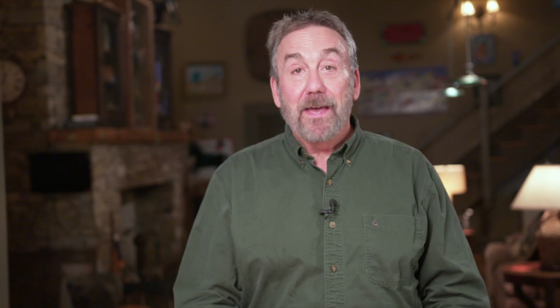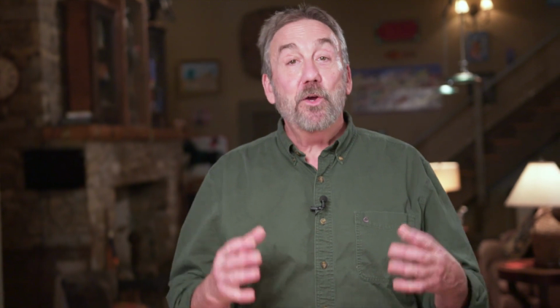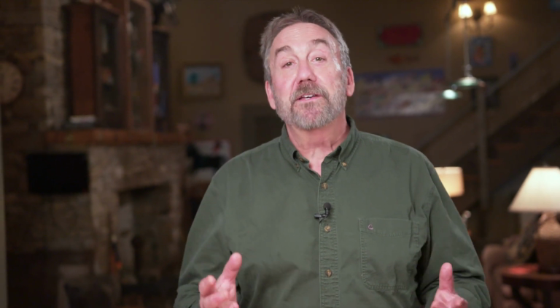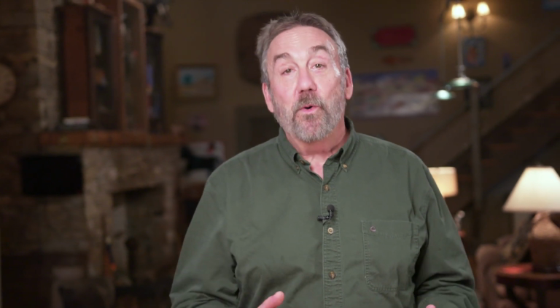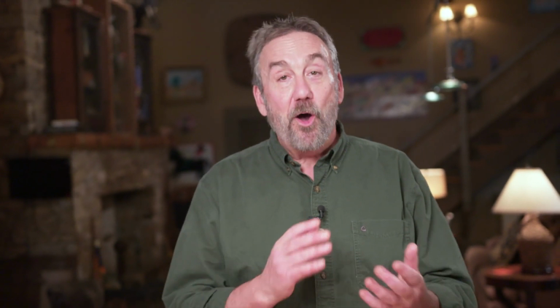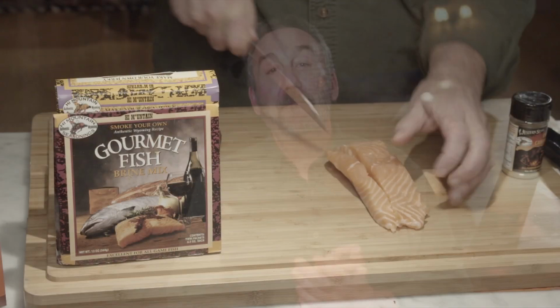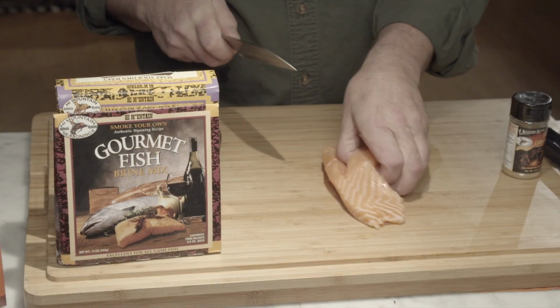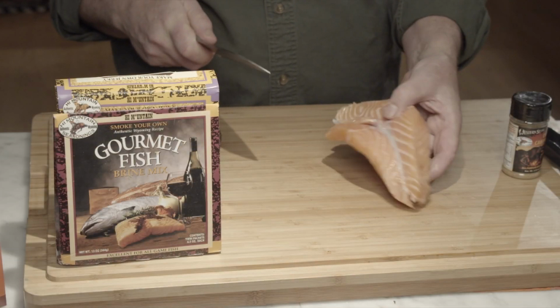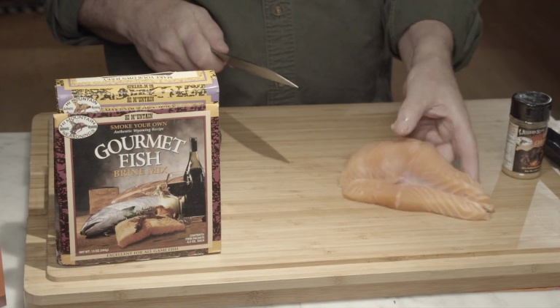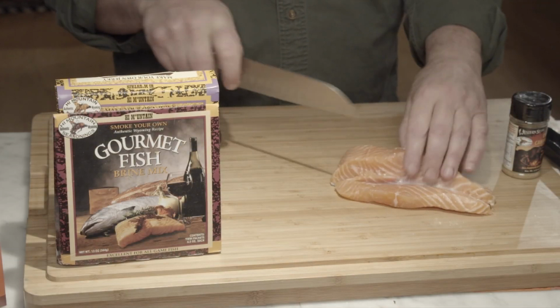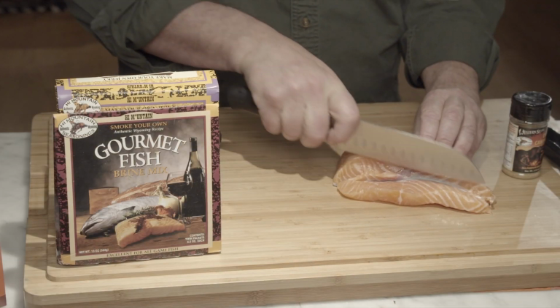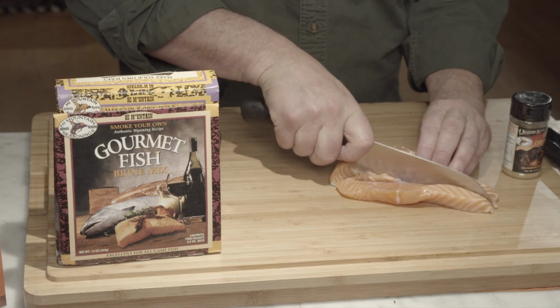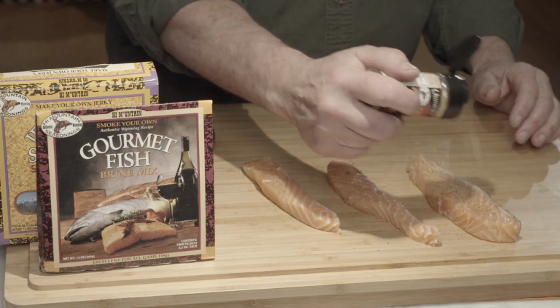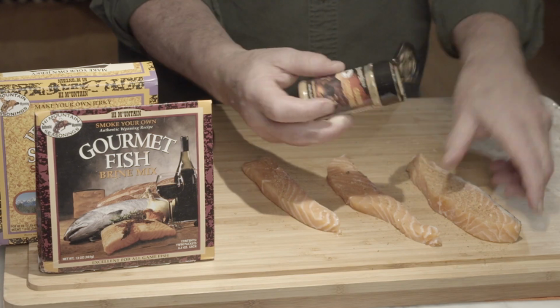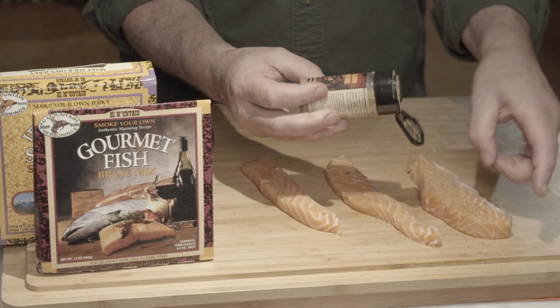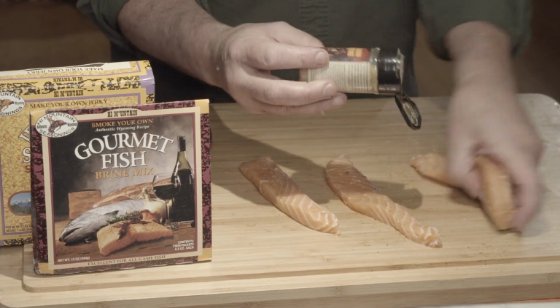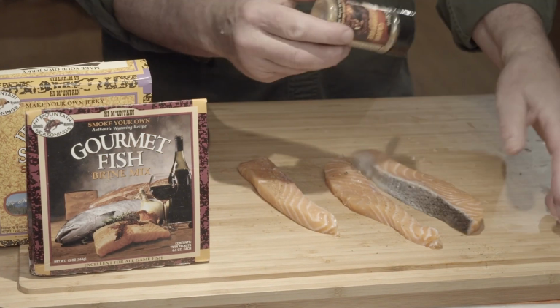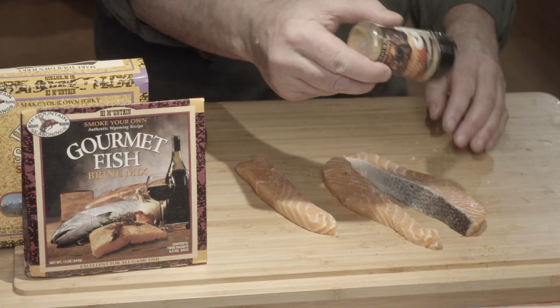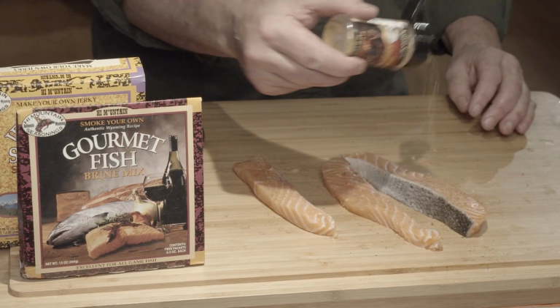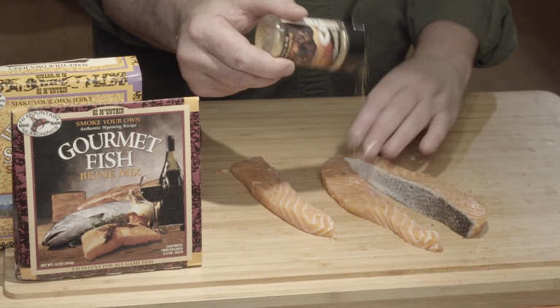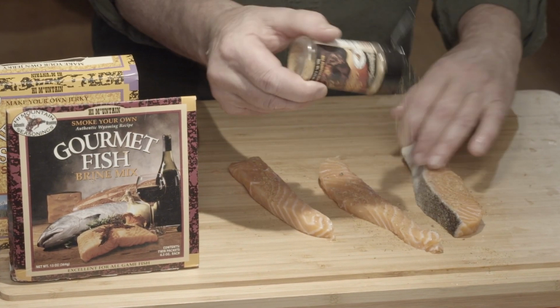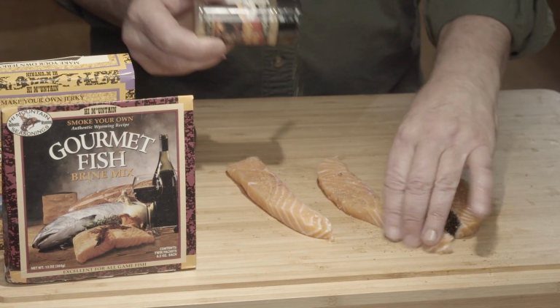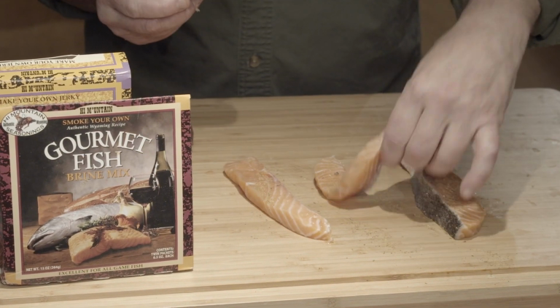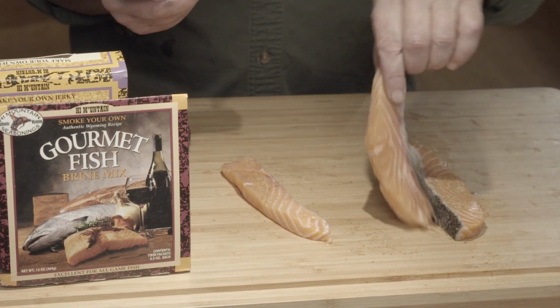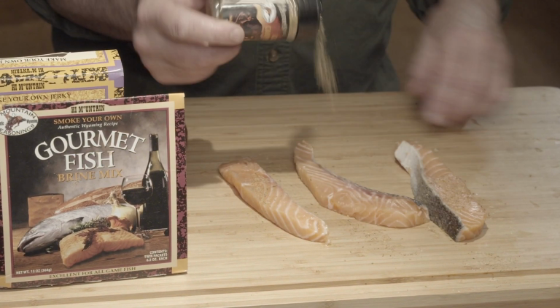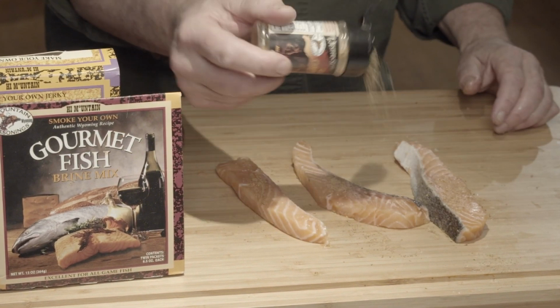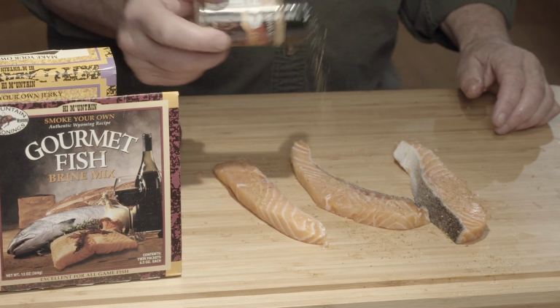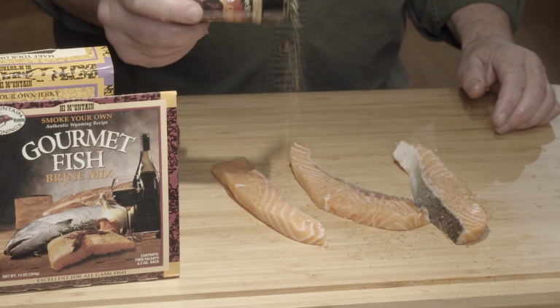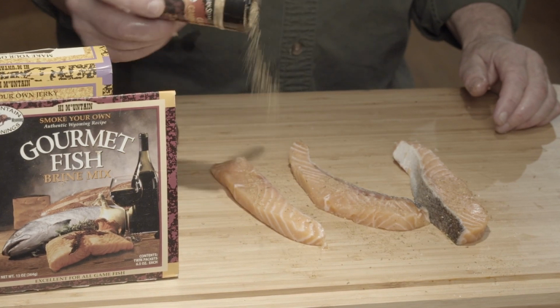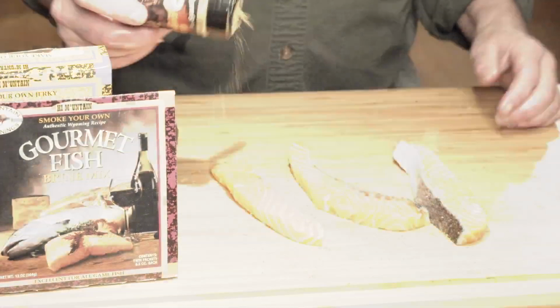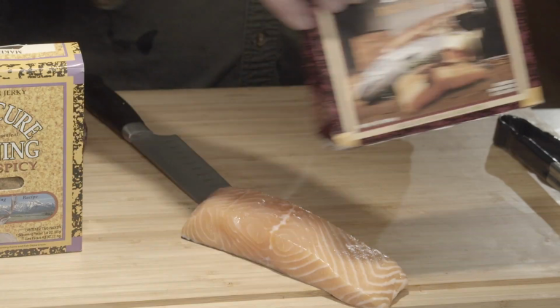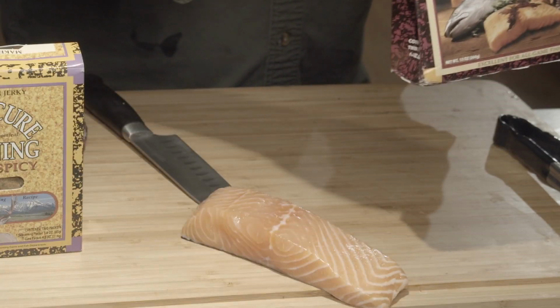And who doesn't want homemade jerky to stick in their pack, put in their blind bag, put it in the boat? You make it yourself, and it's better when you make it yourself with High Mountain.